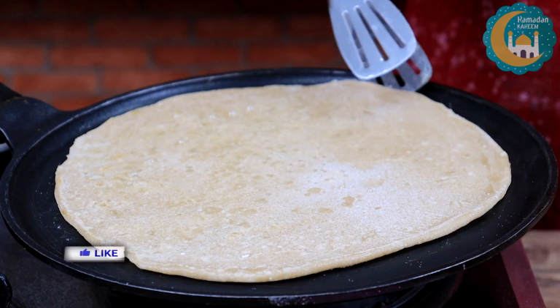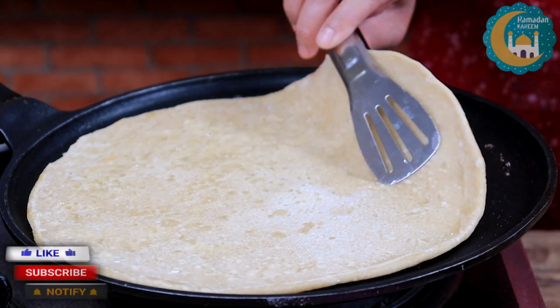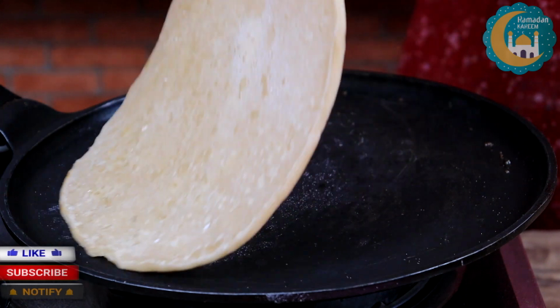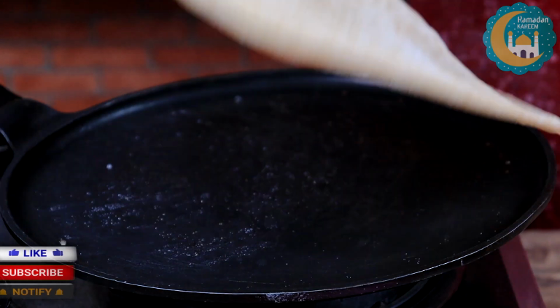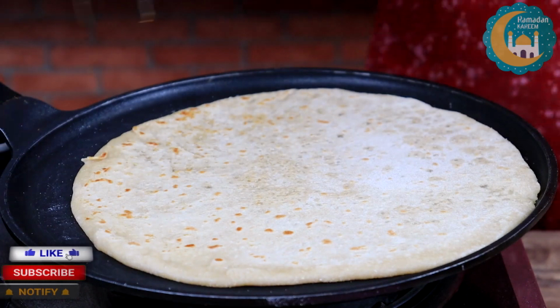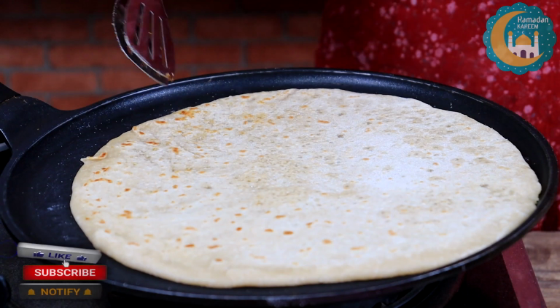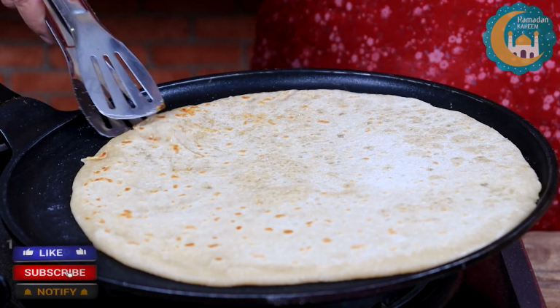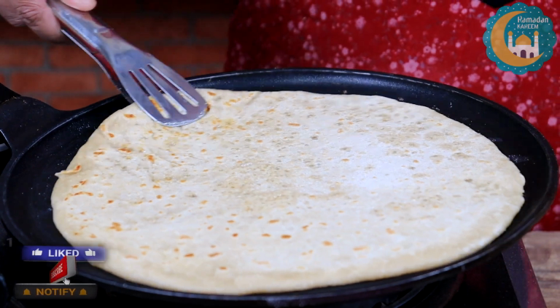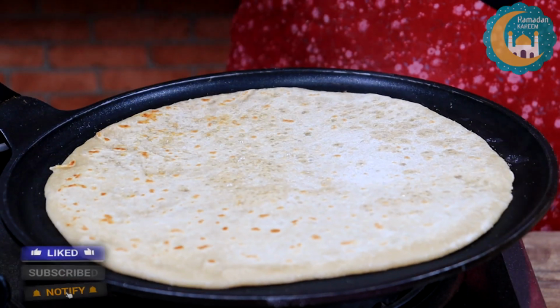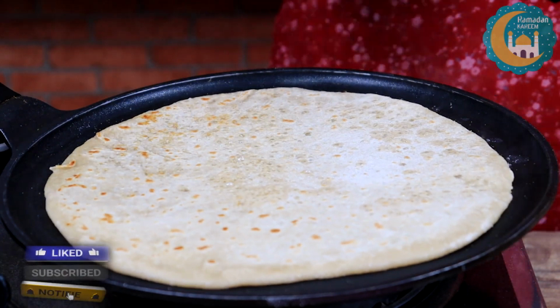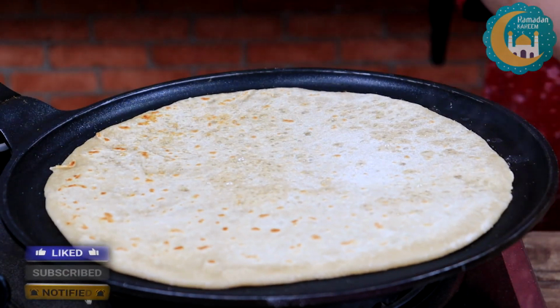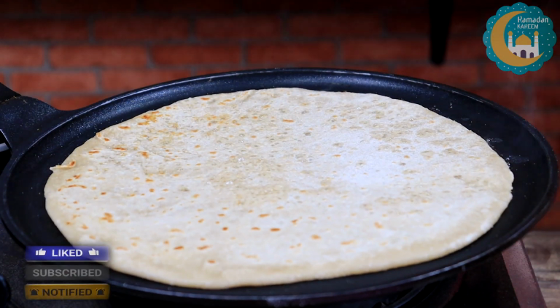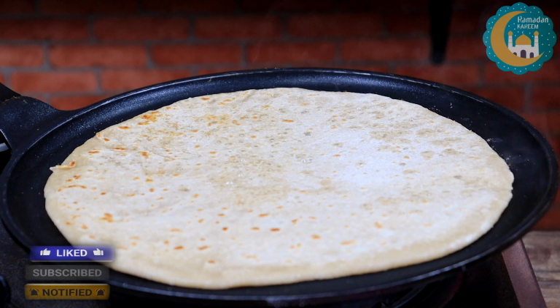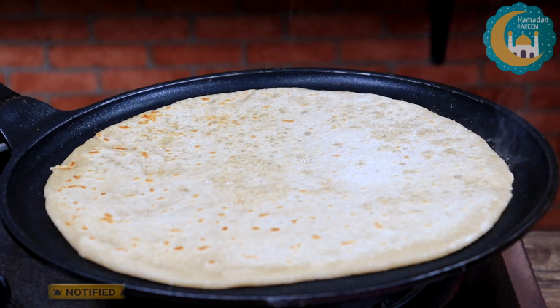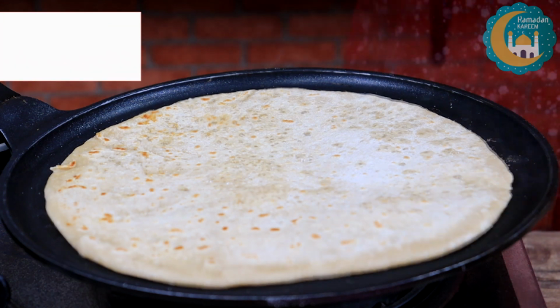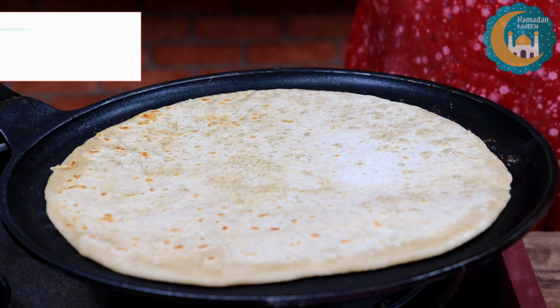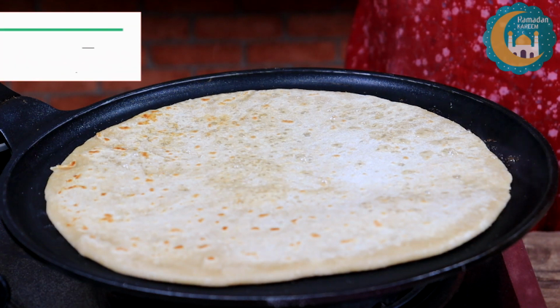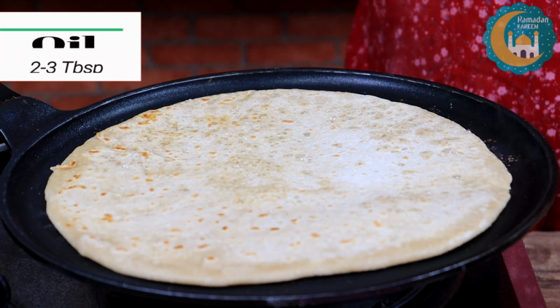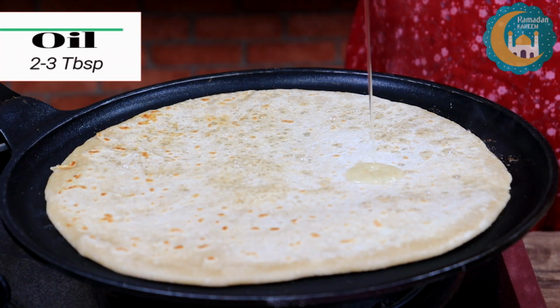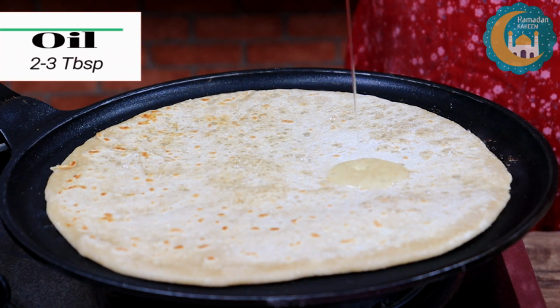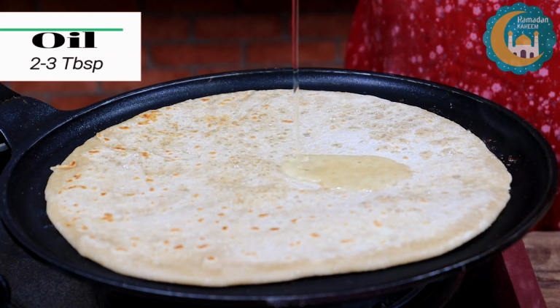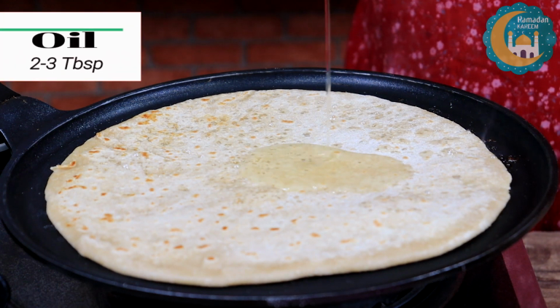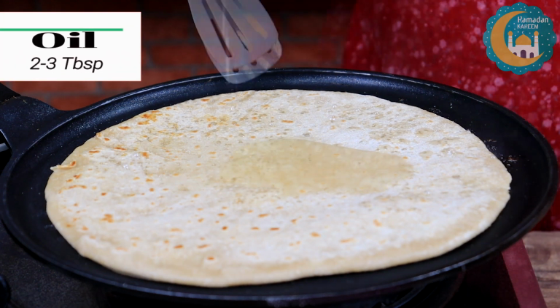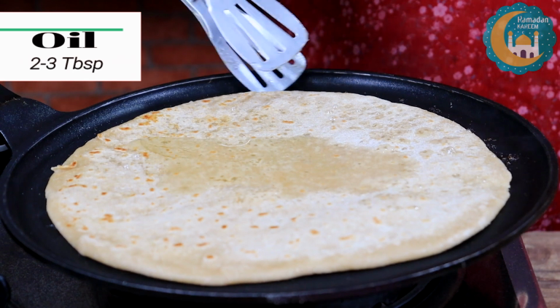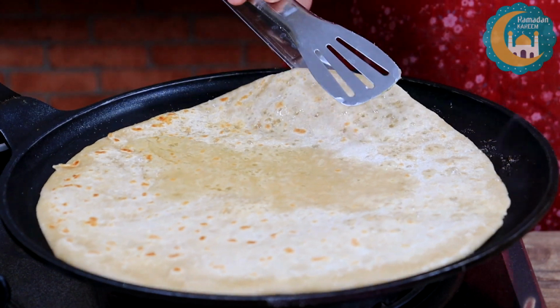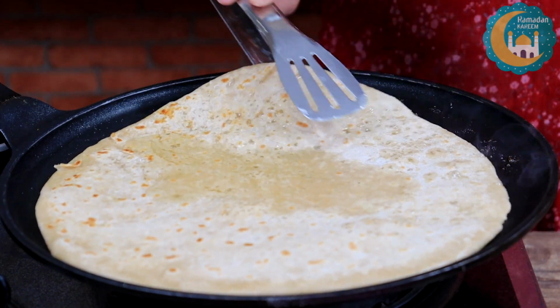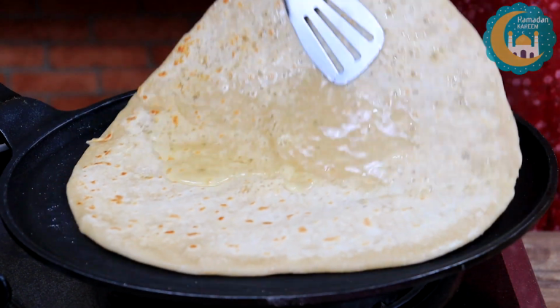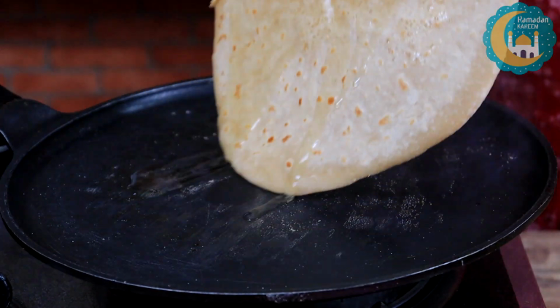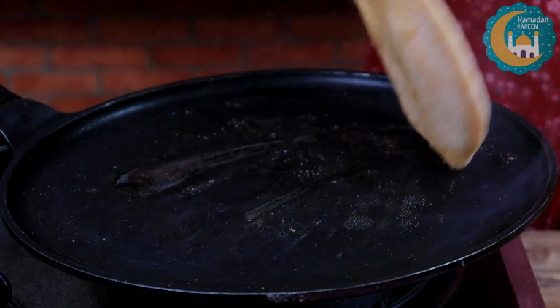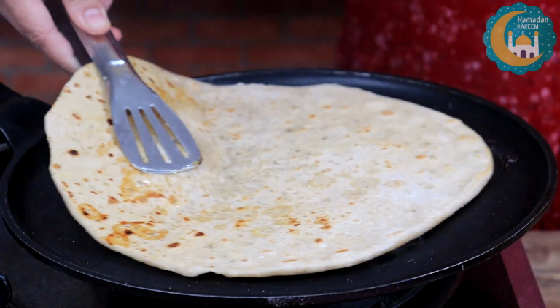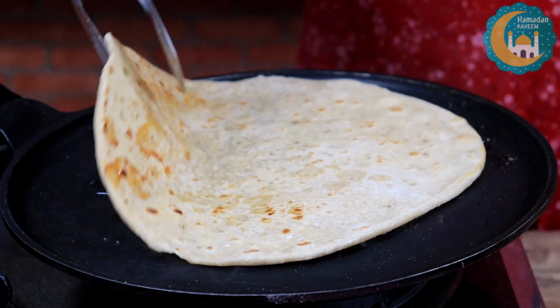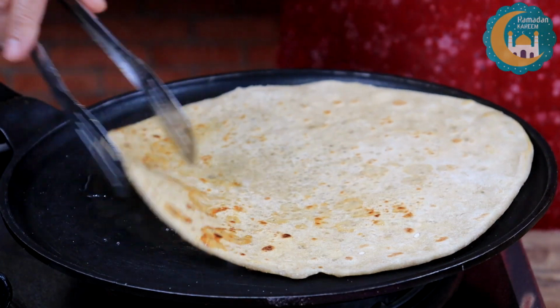Let's put it on one side. Now I will put it on the other side. I will add 2 to 3 tablespoons of oil.